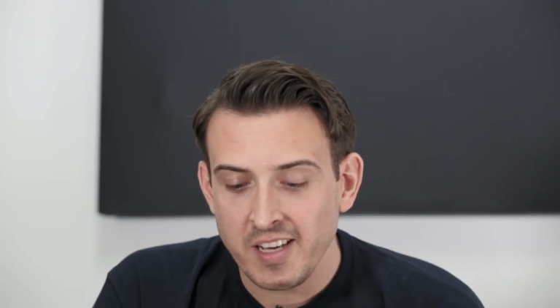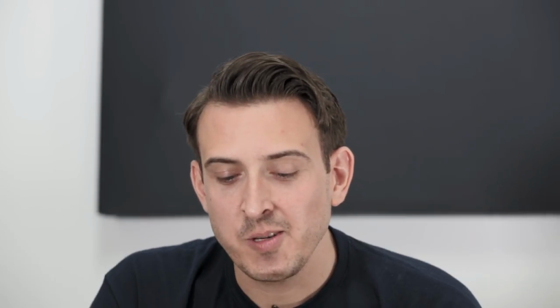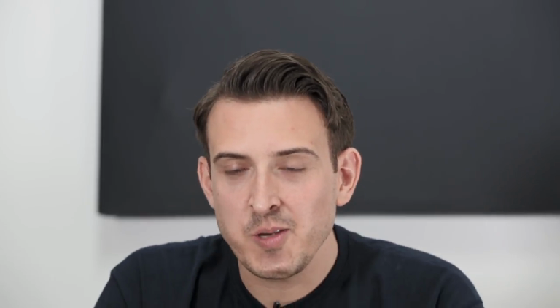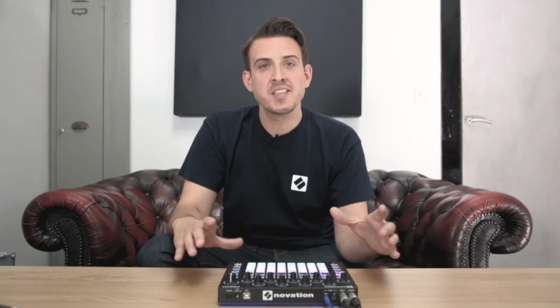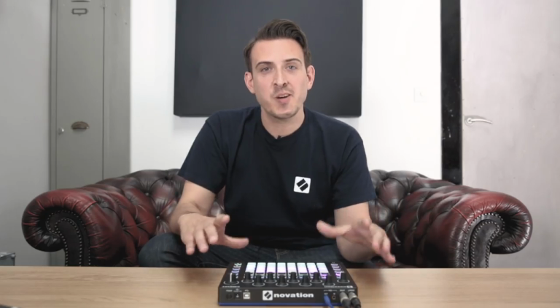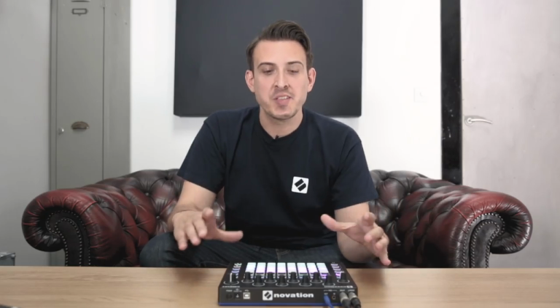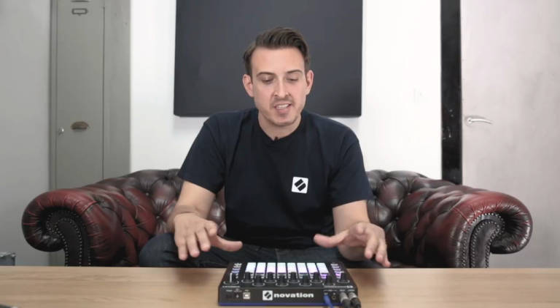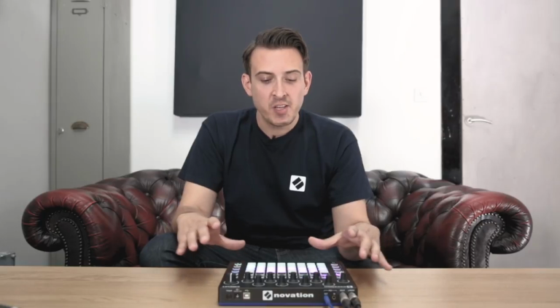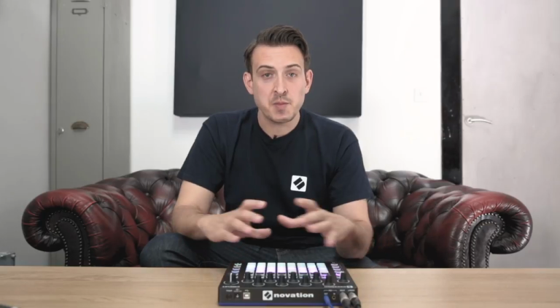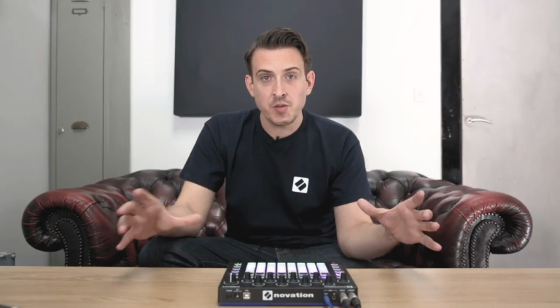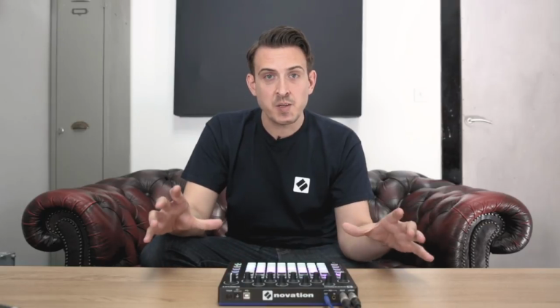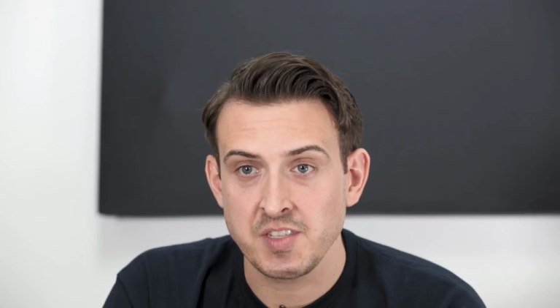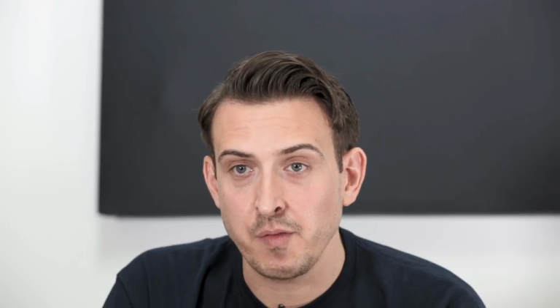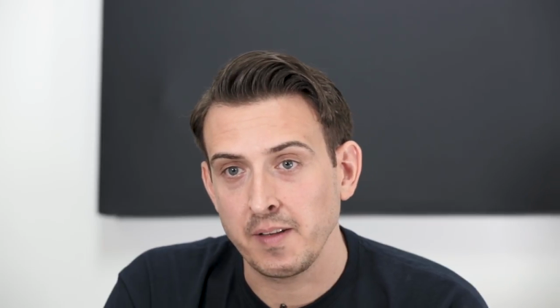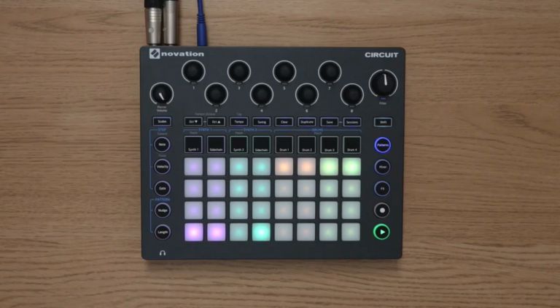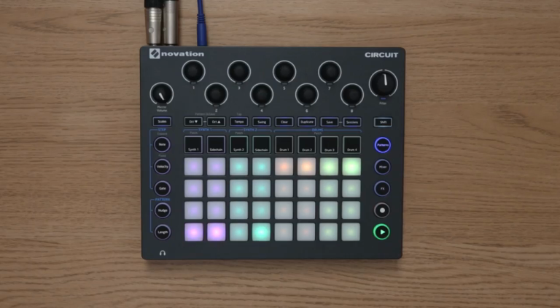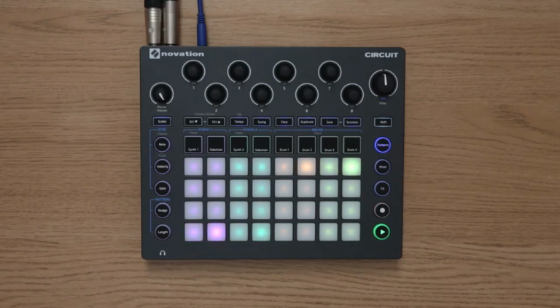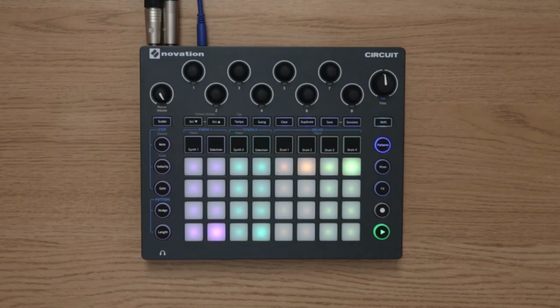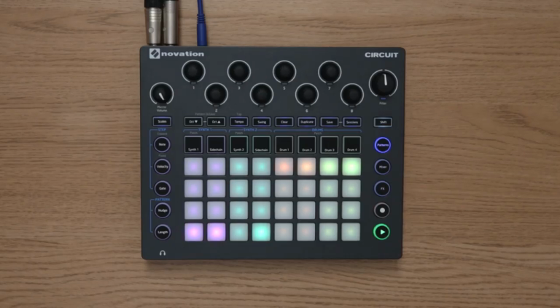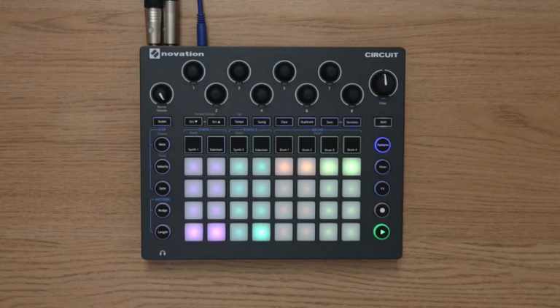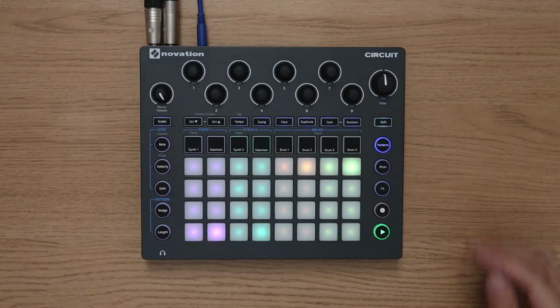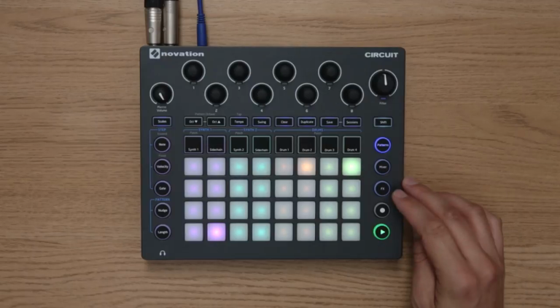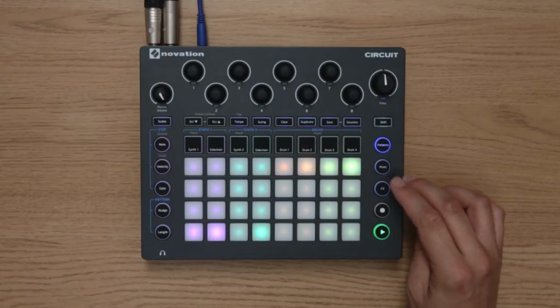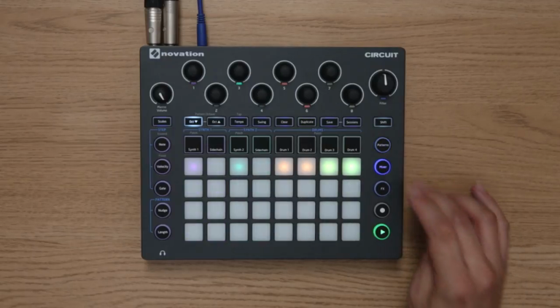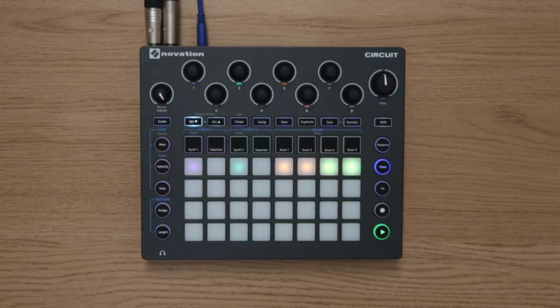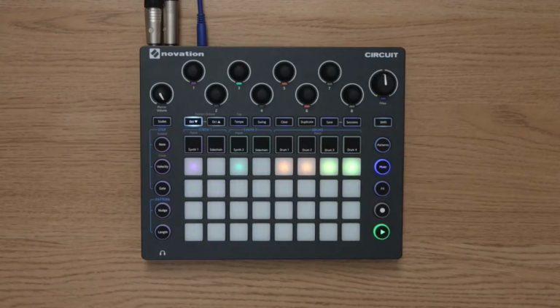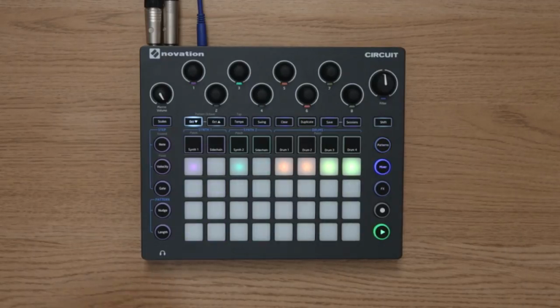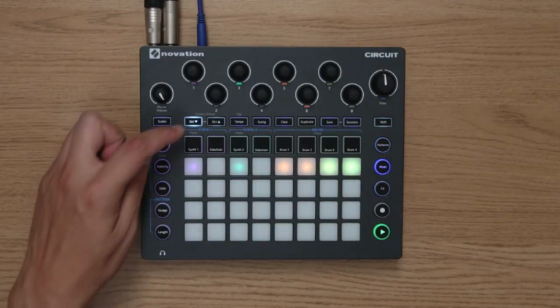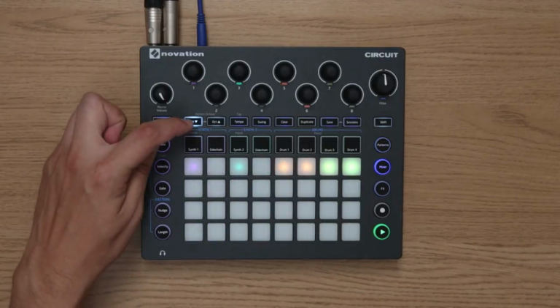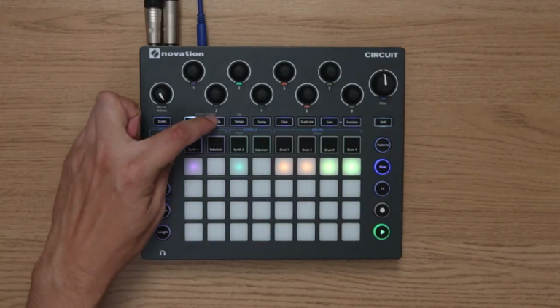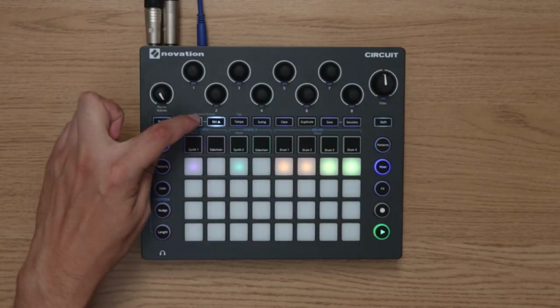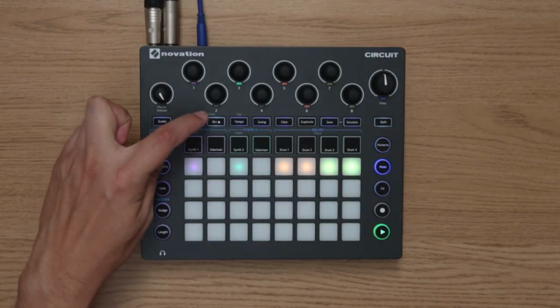When you update to Circuit 1.6, you'll be able to pan your sounds within the stereo field. To access the new panning feature, navigate to mixer and use the octave up and down controls.